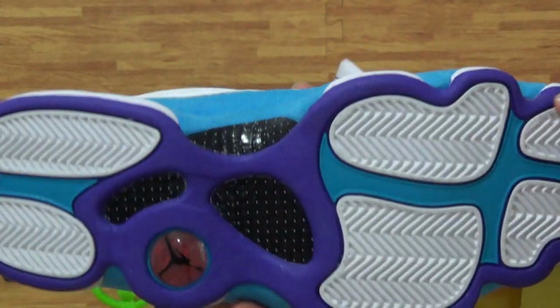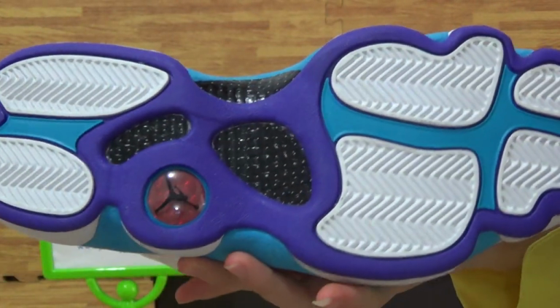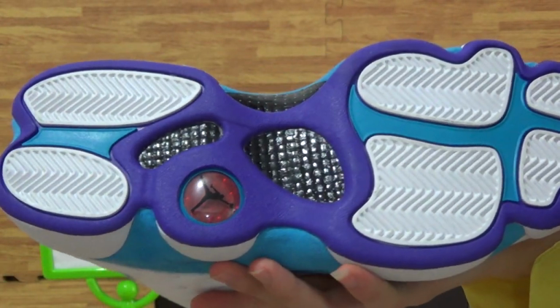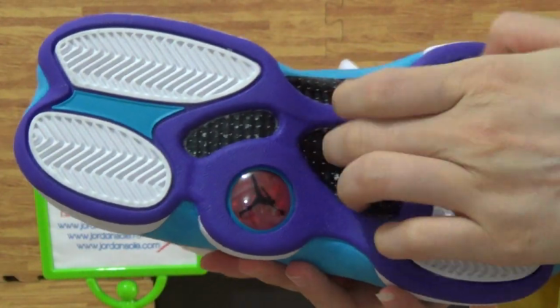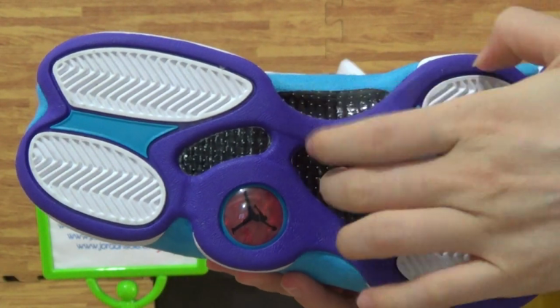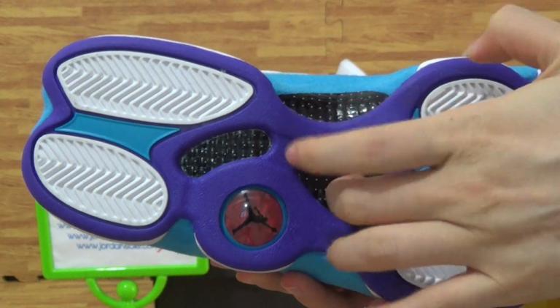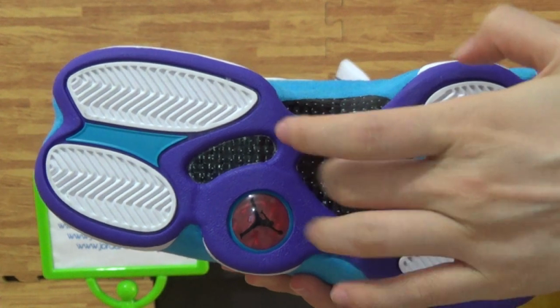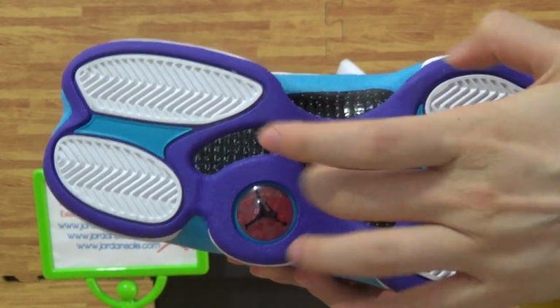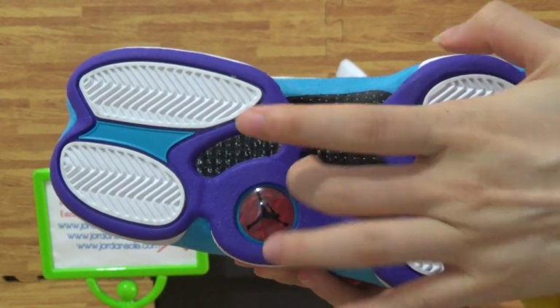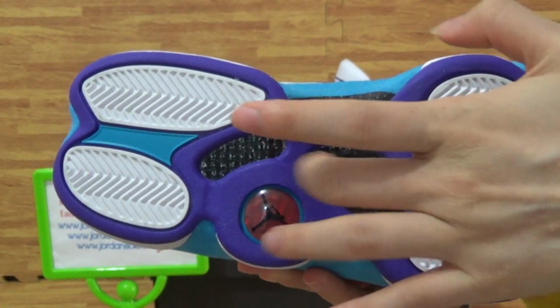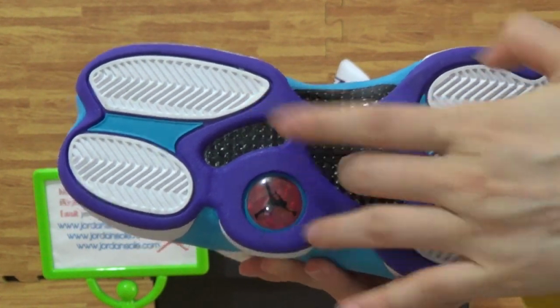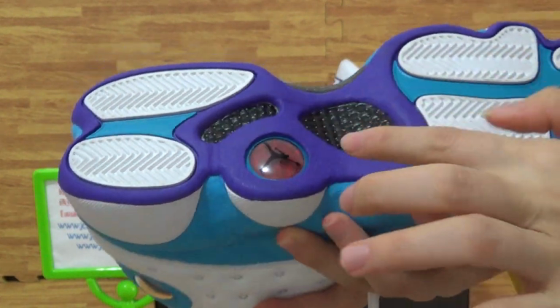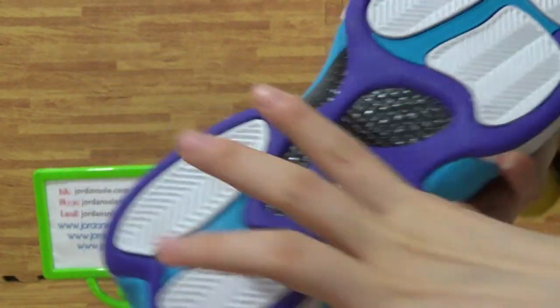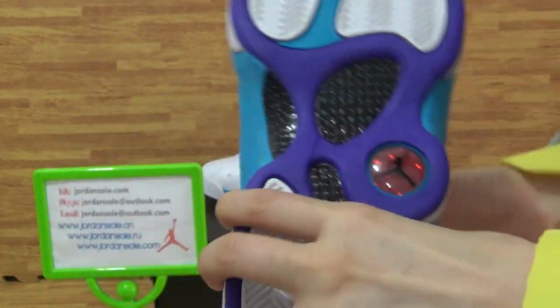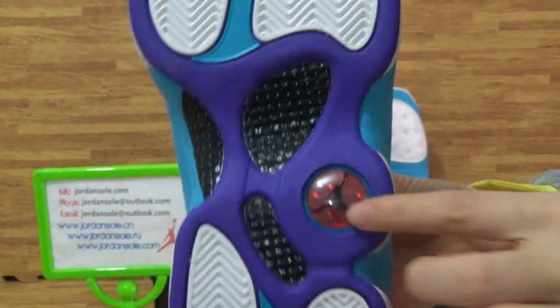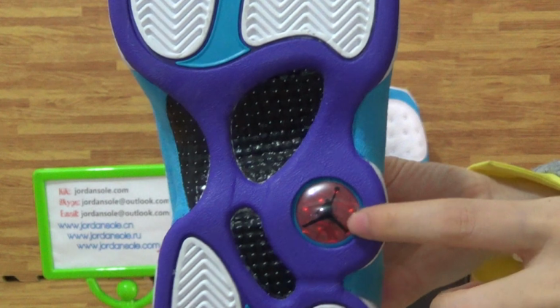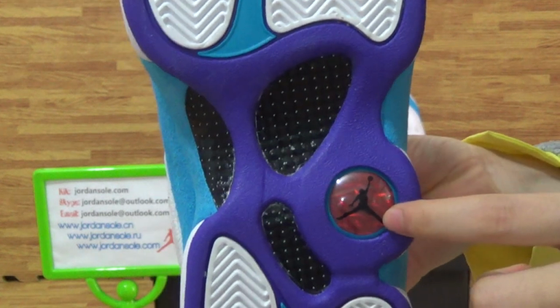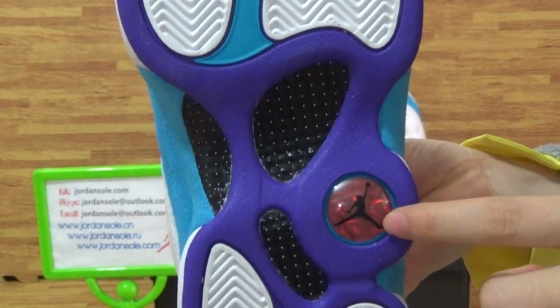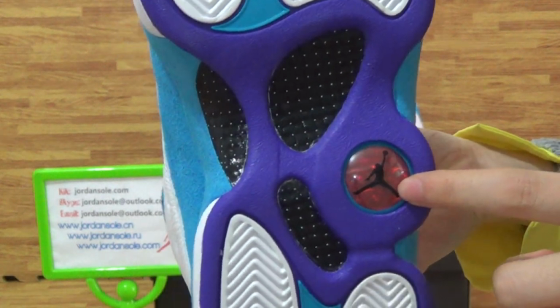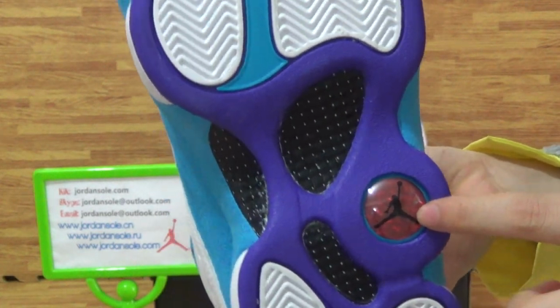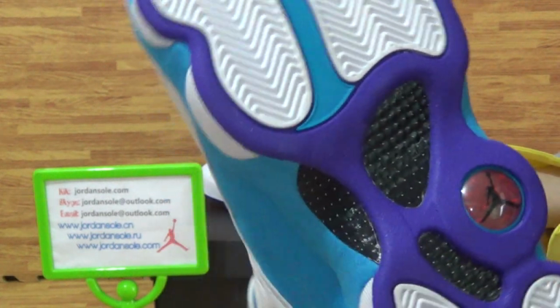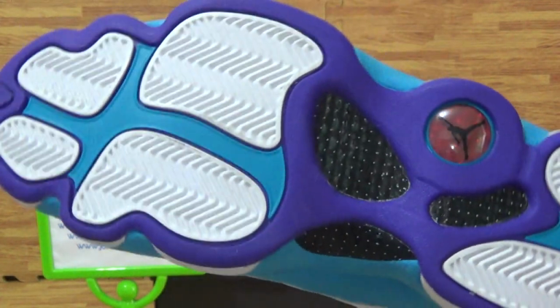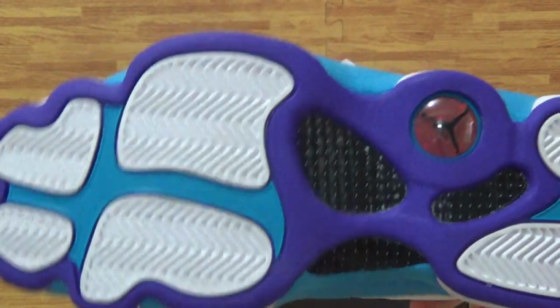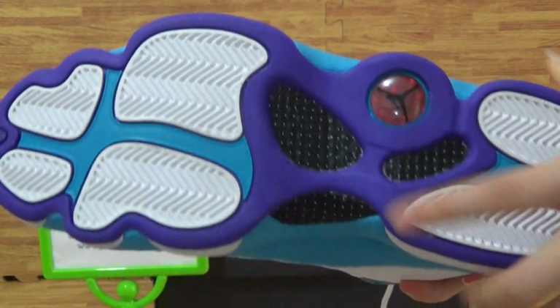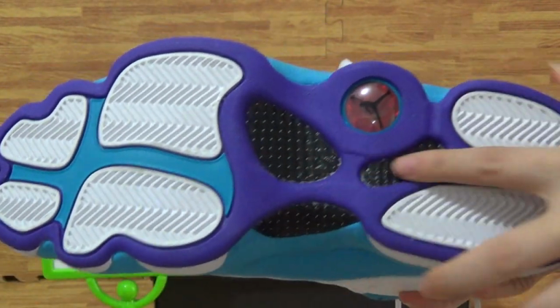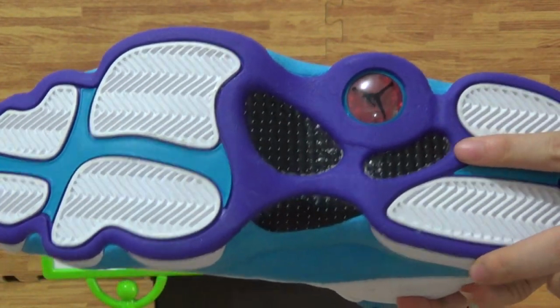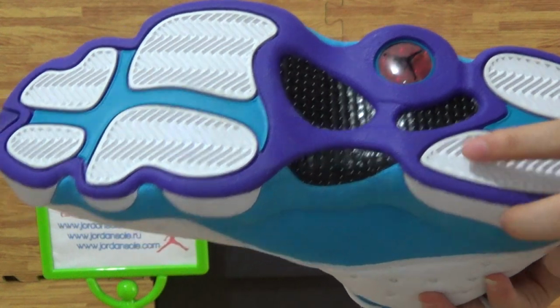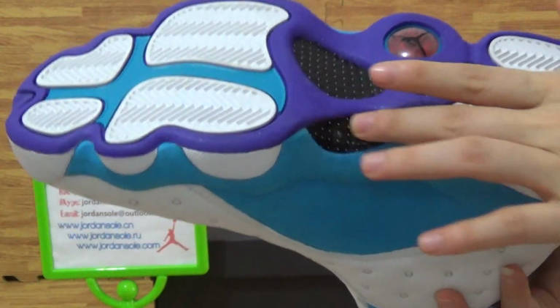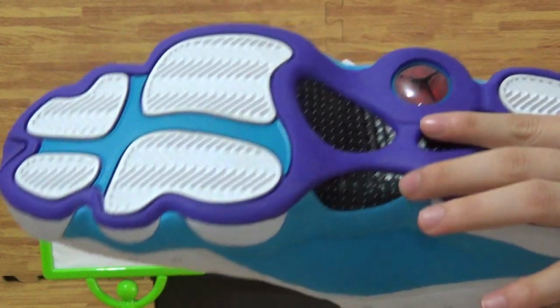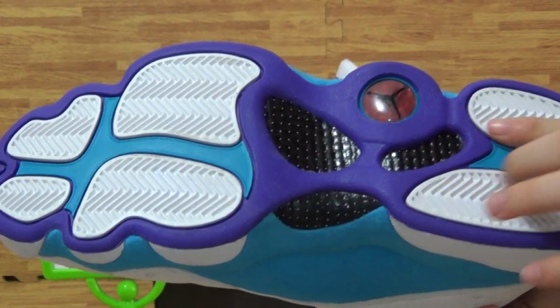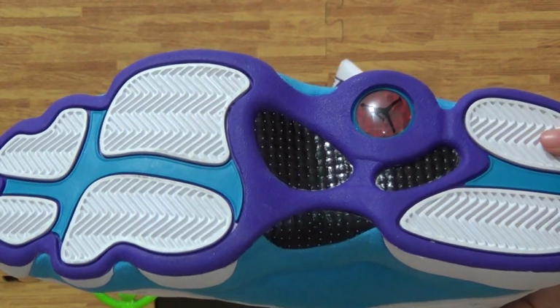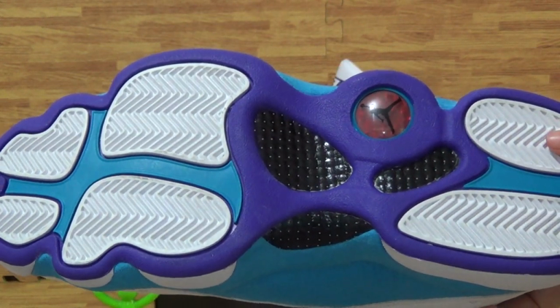Come to the shoes bottom — it's real cotton fiber. Also, the Jumpman logo is here. And it's a nice, beautiful colorway on the shoes bottom.